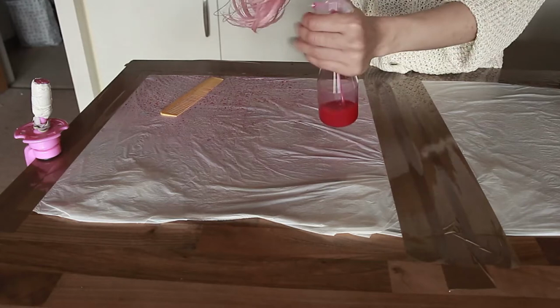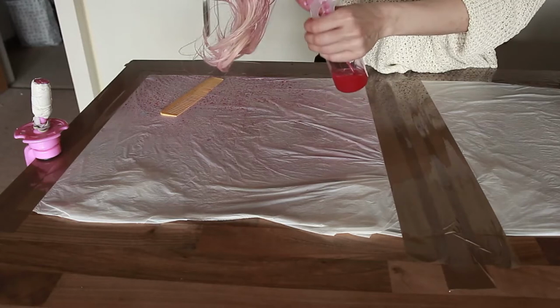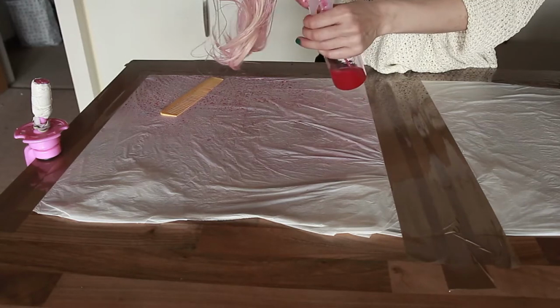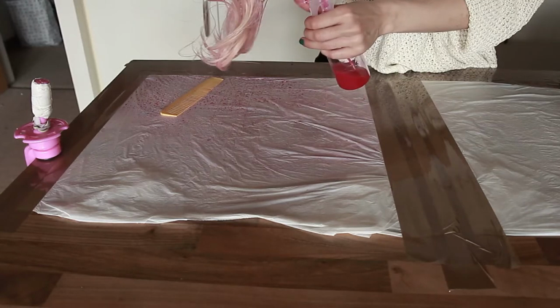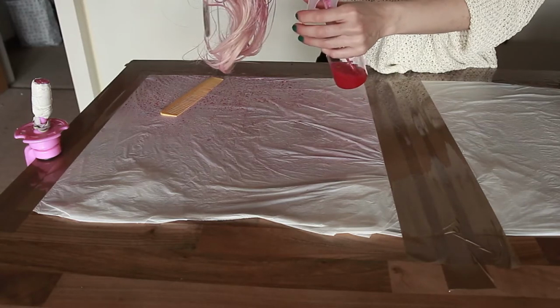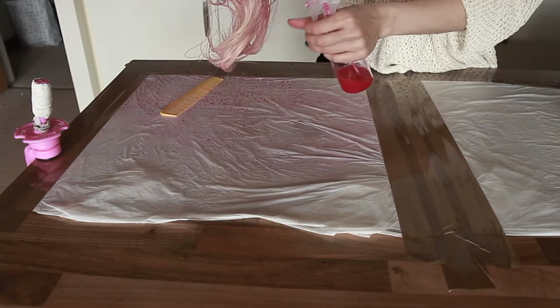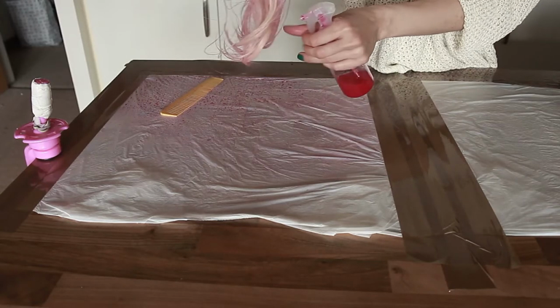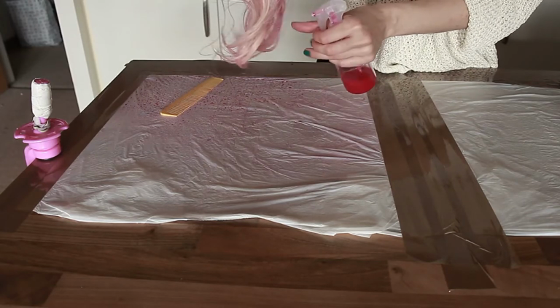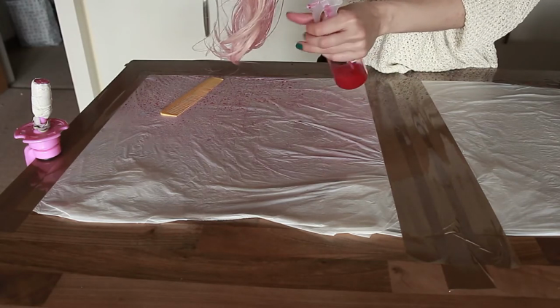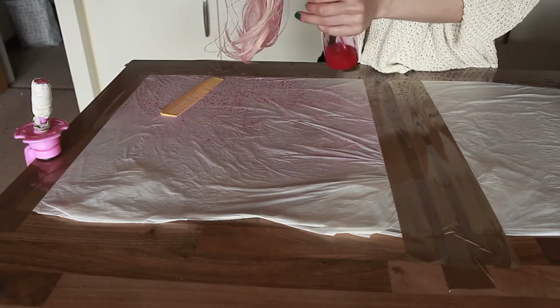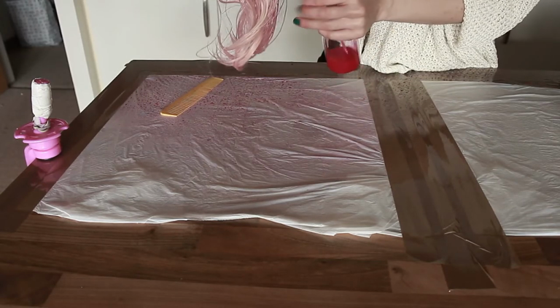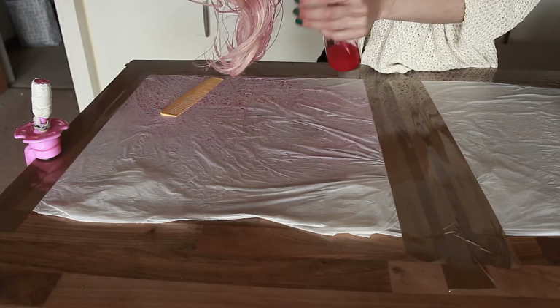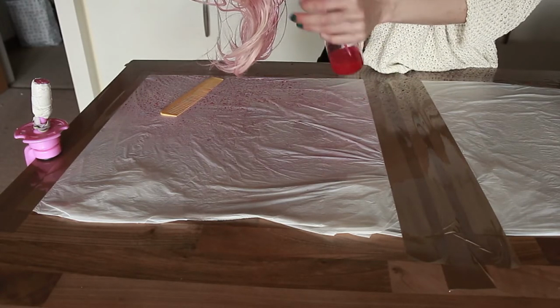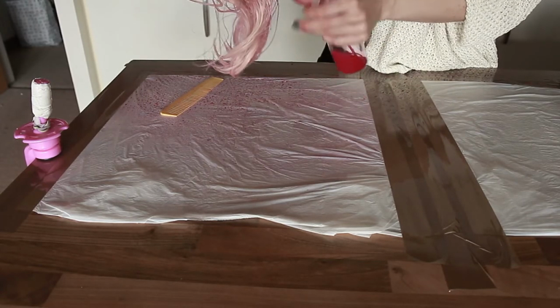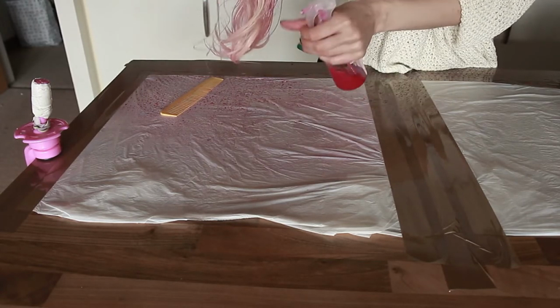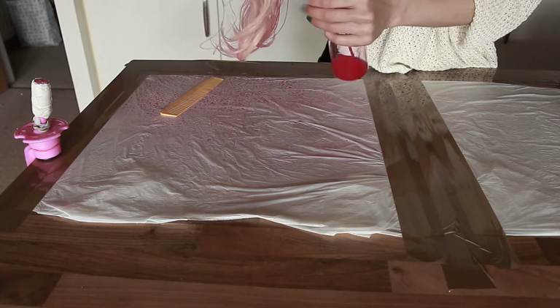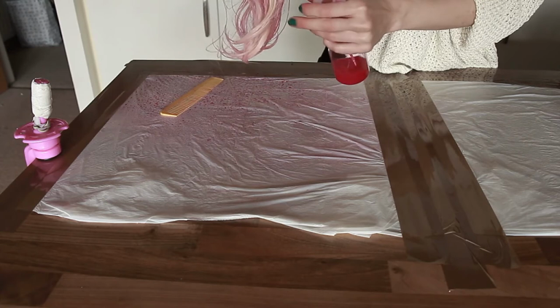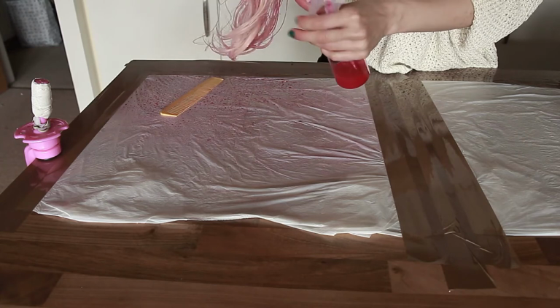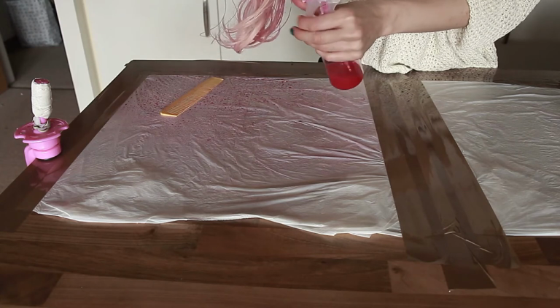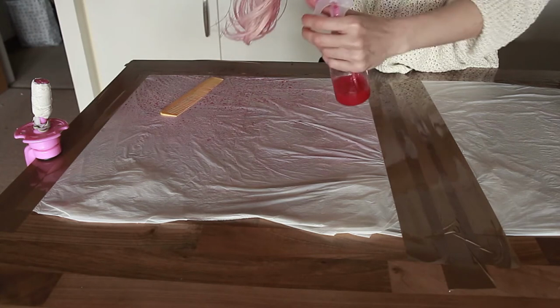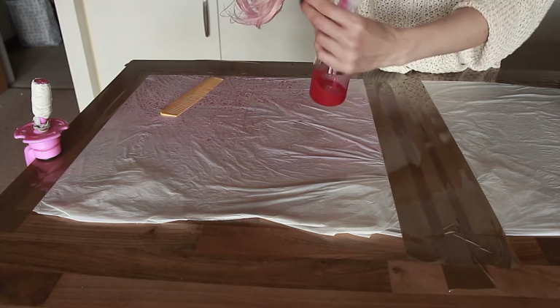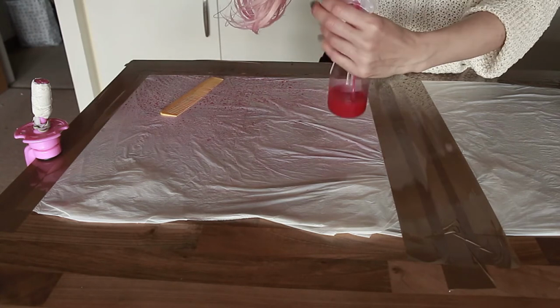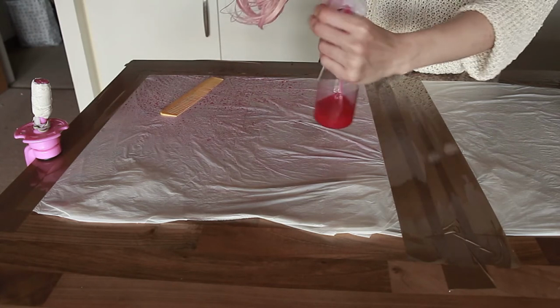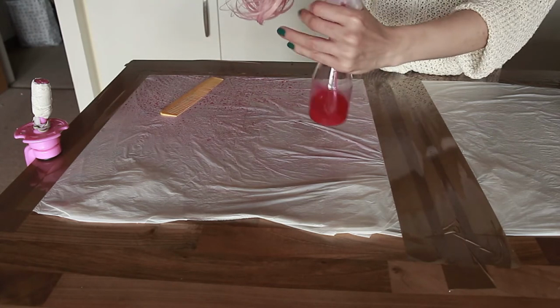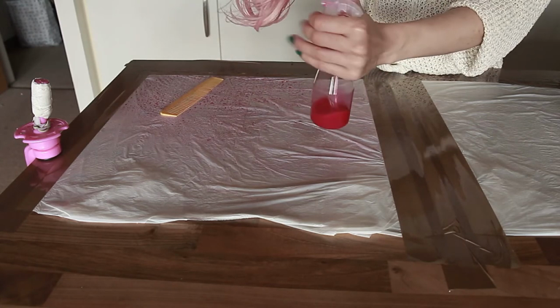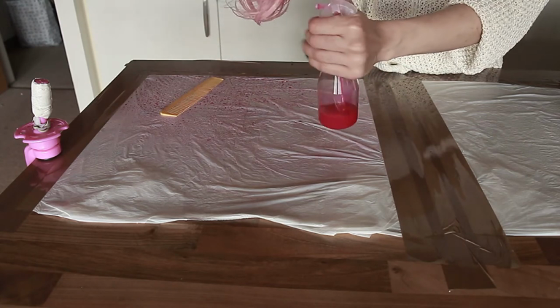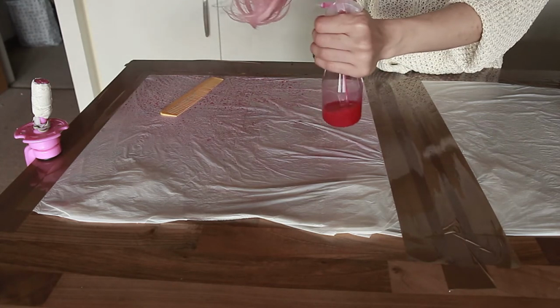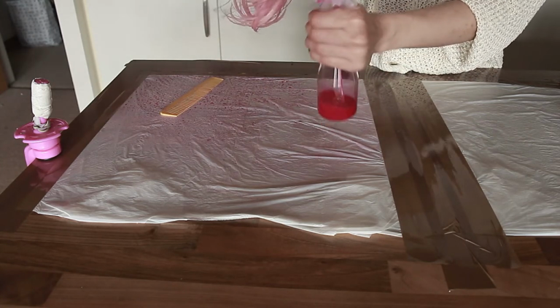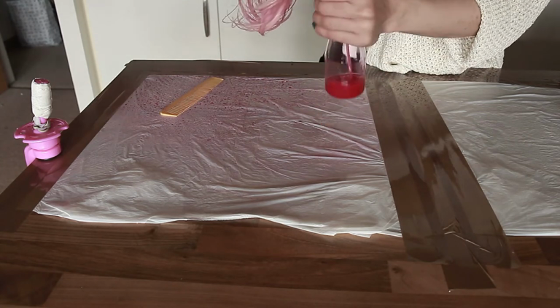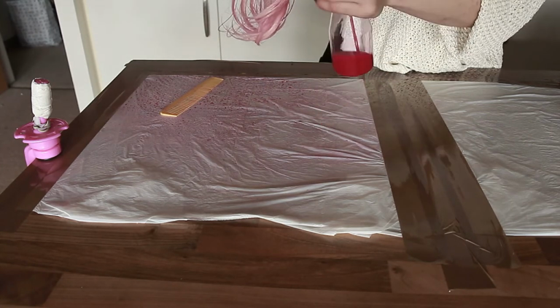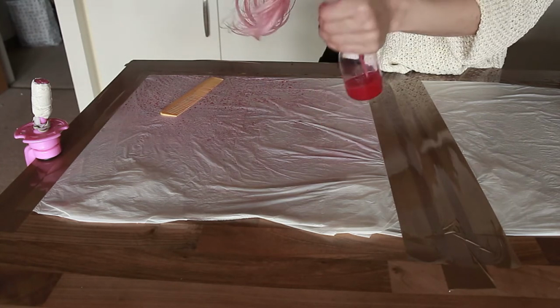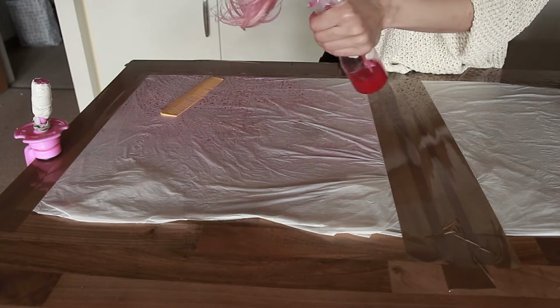If it's not dark enough, after the wig has dried I'll be able to see the final shade. And if it's still not dark enough, I can always go back and add more.